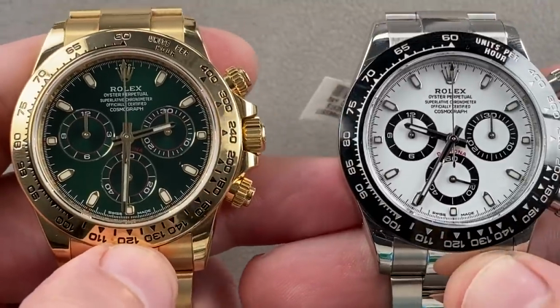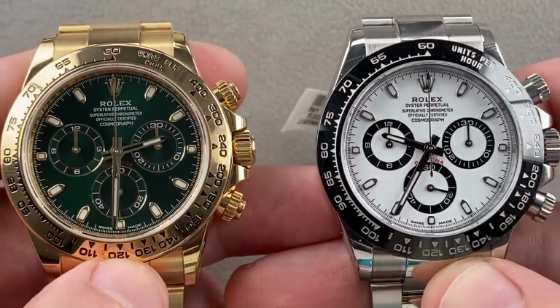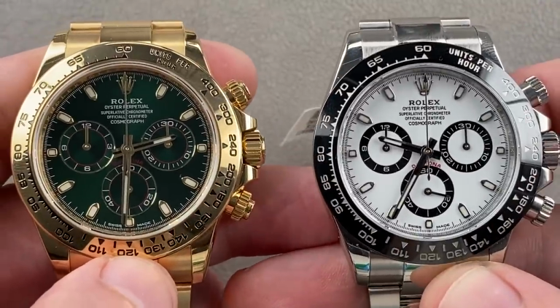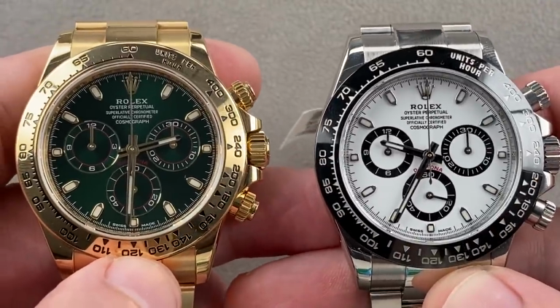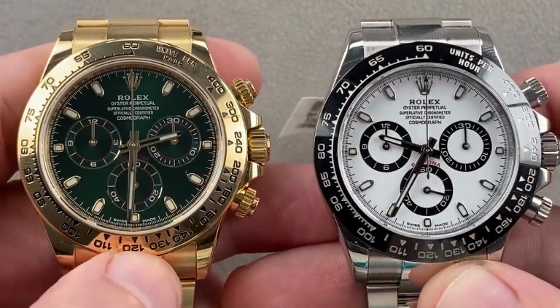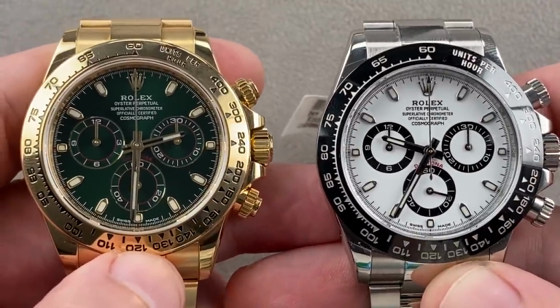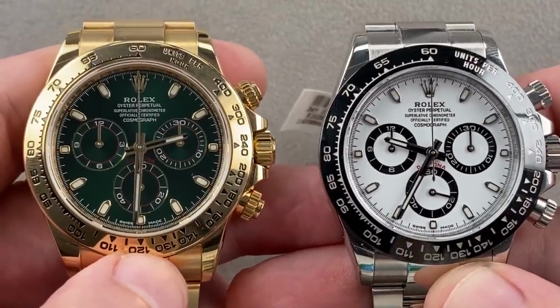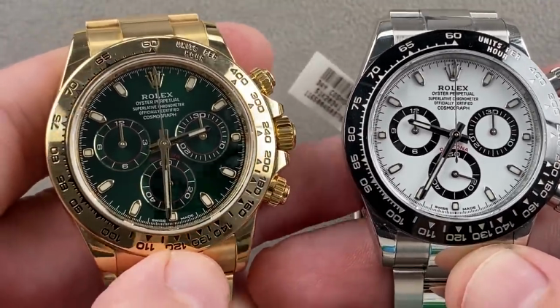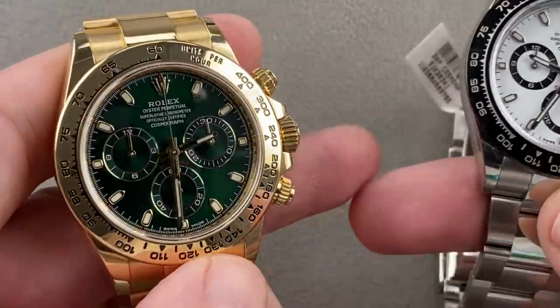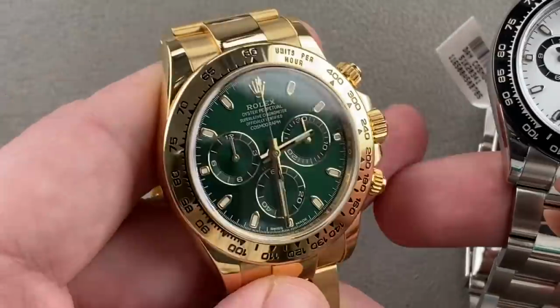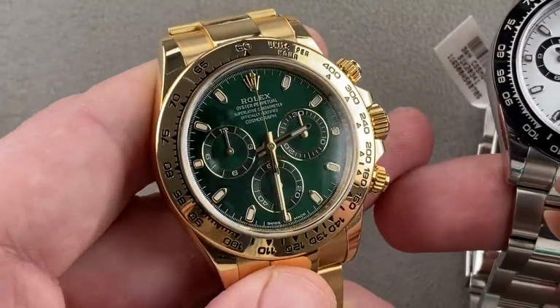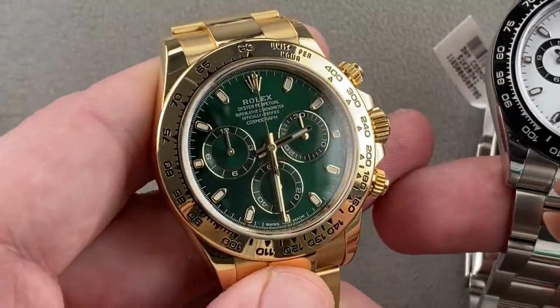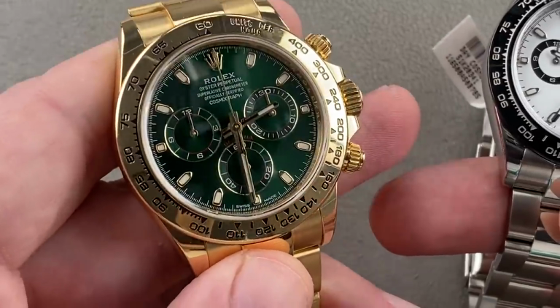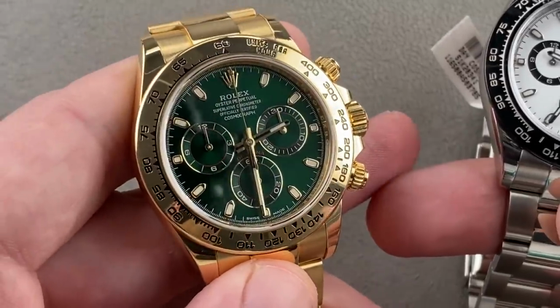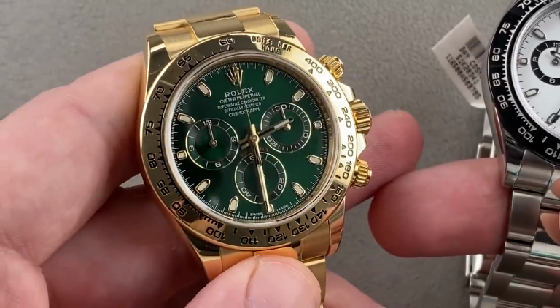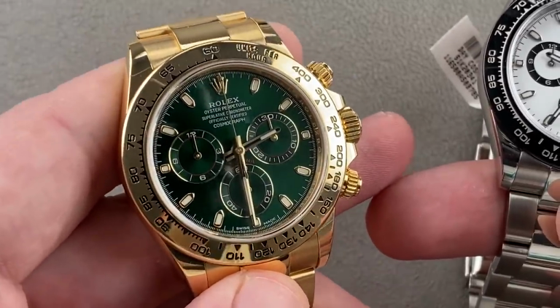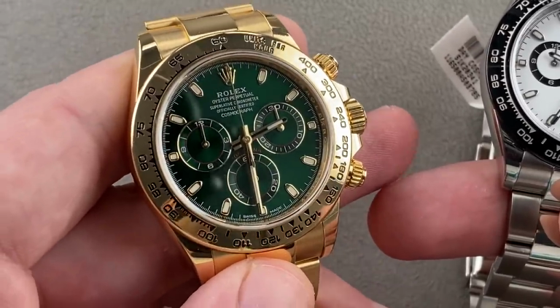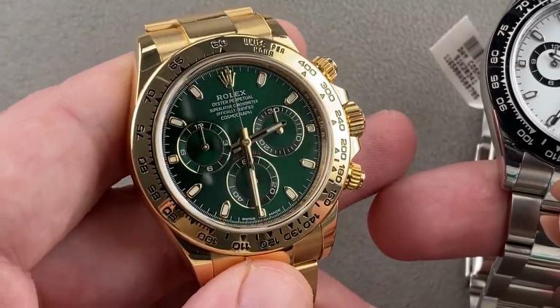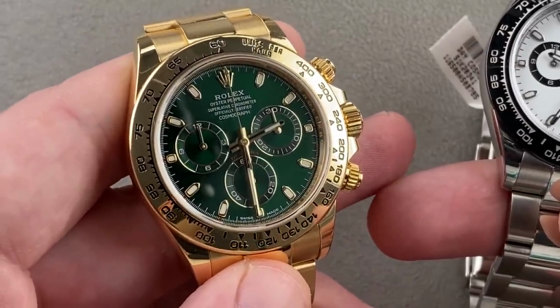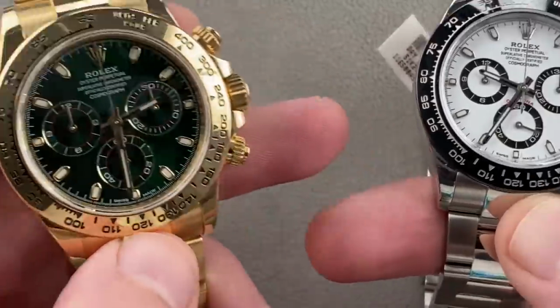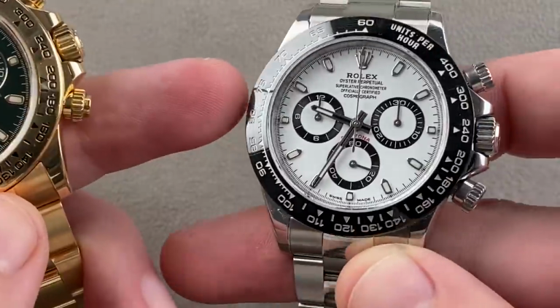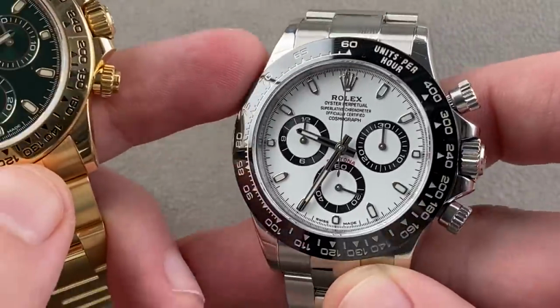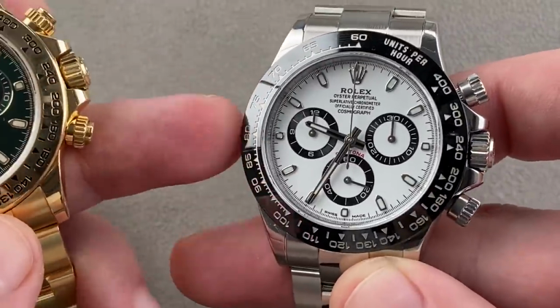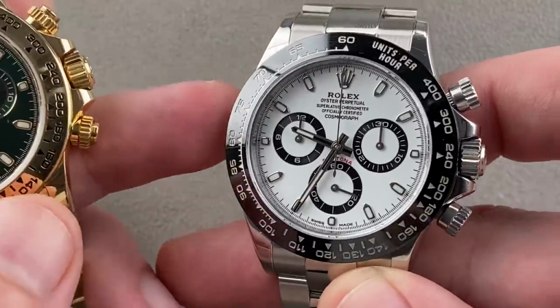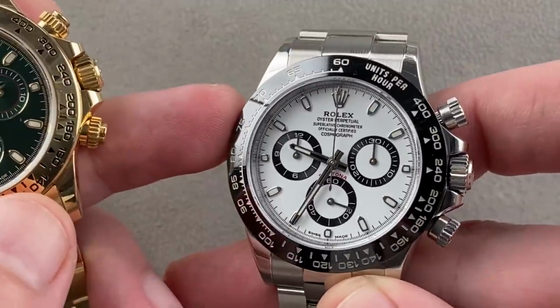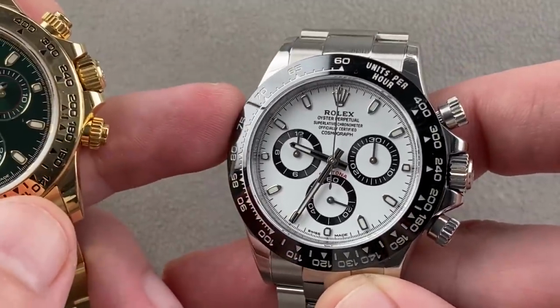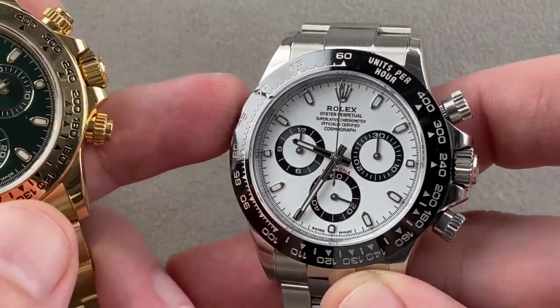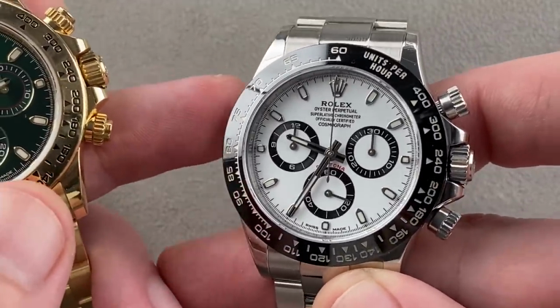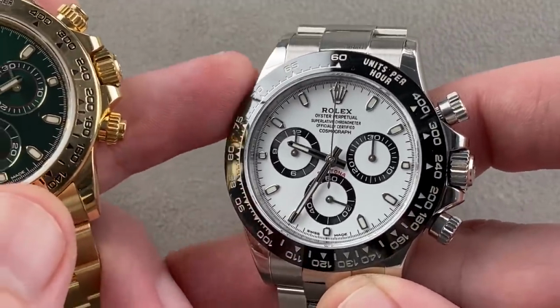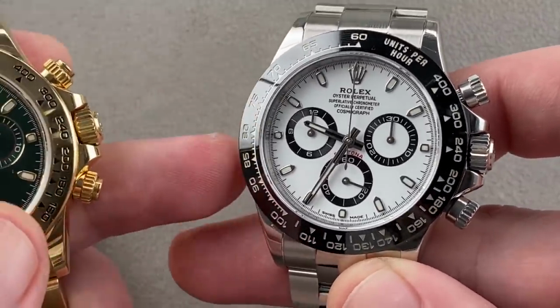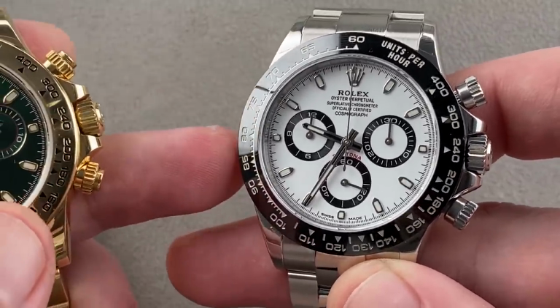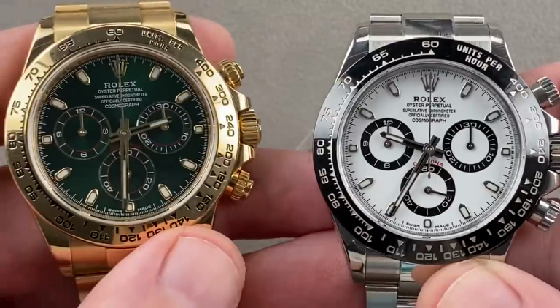Both of these watches are power watches, no holds barred. In terms of the color and the character, the yellow gold one's a bit quirkier and more endearing to me, though, of course, the steel Daytona is king, and among steel Daytonas, the white dial is king.